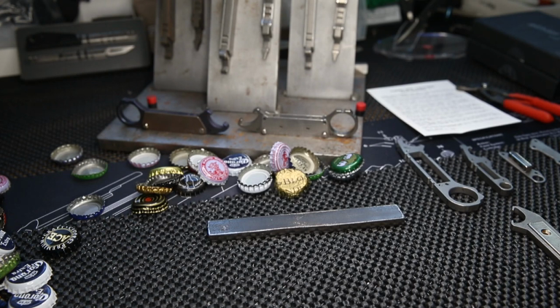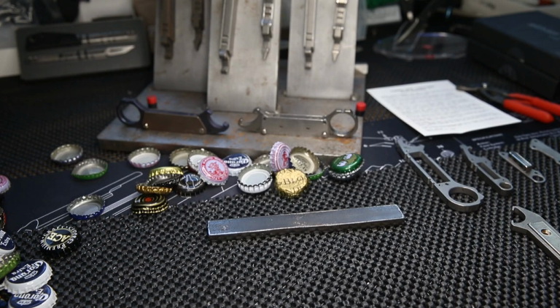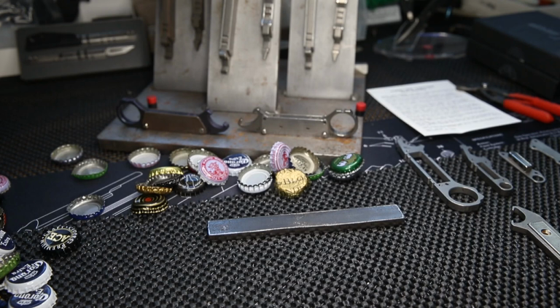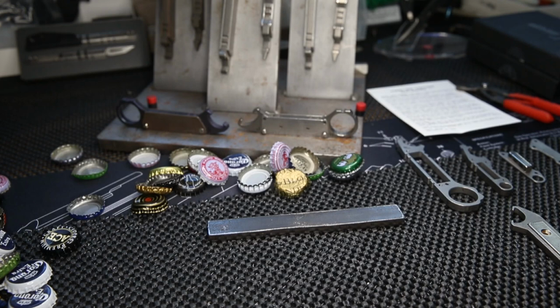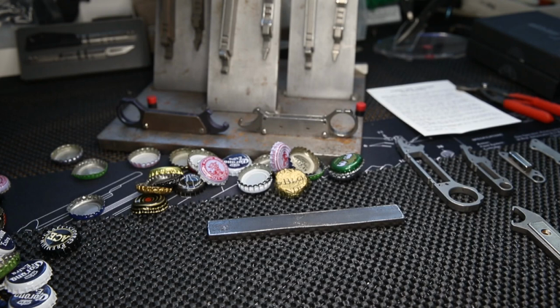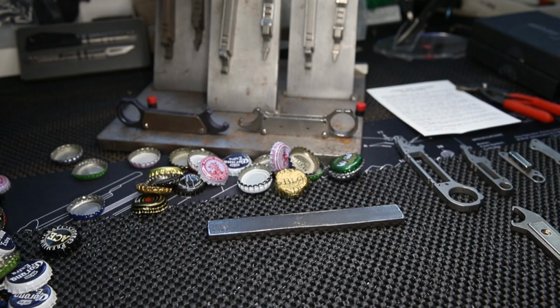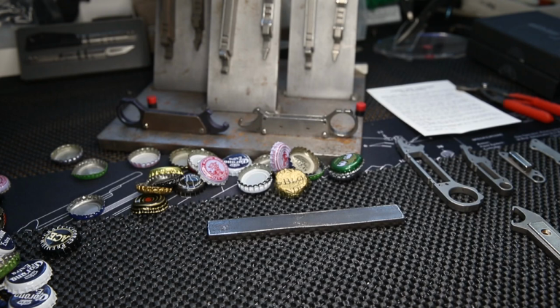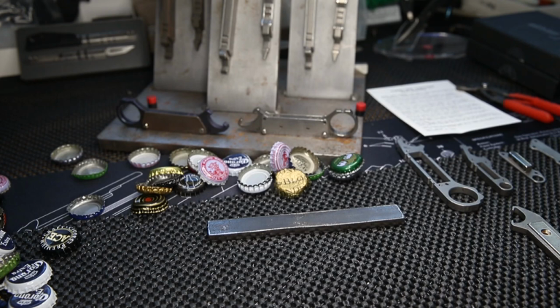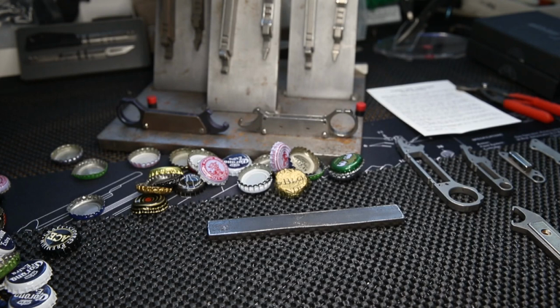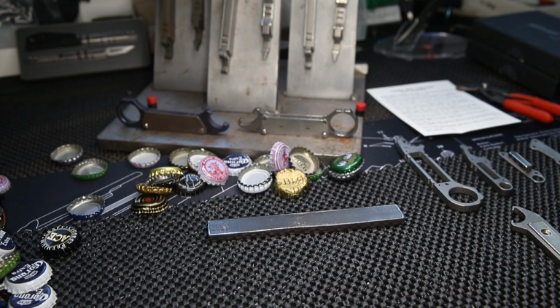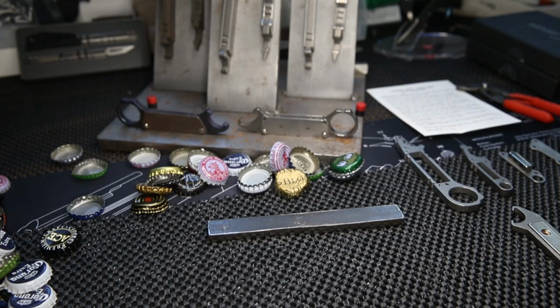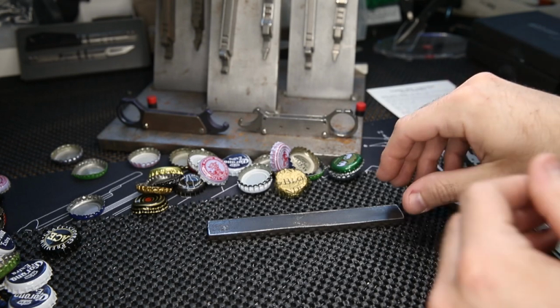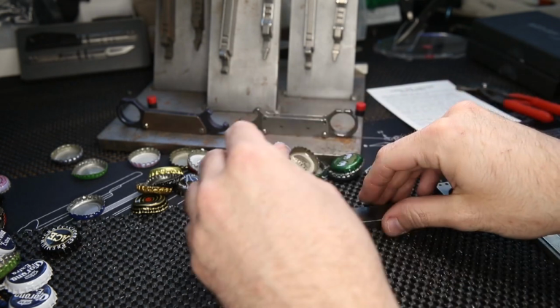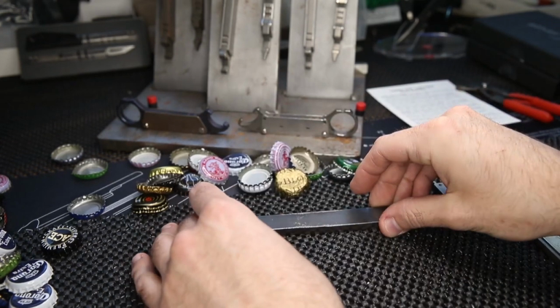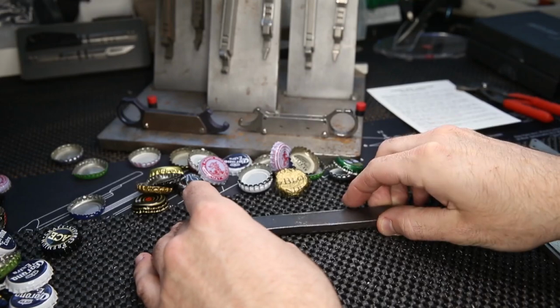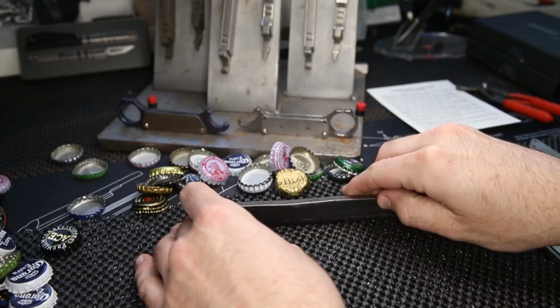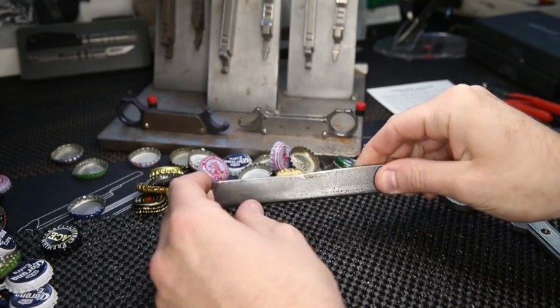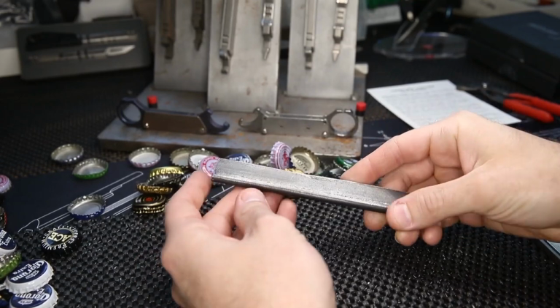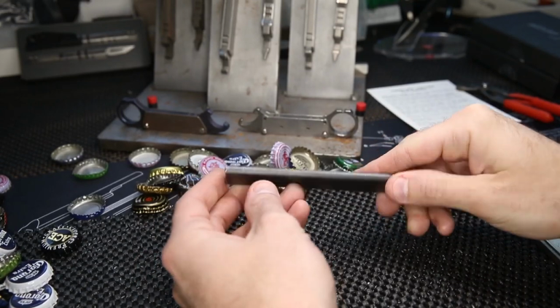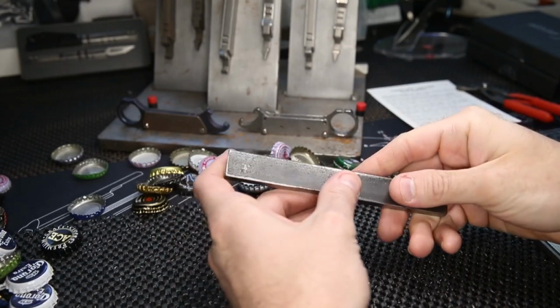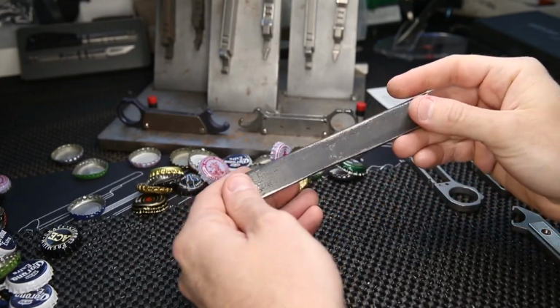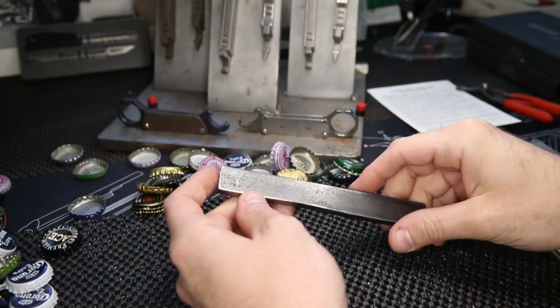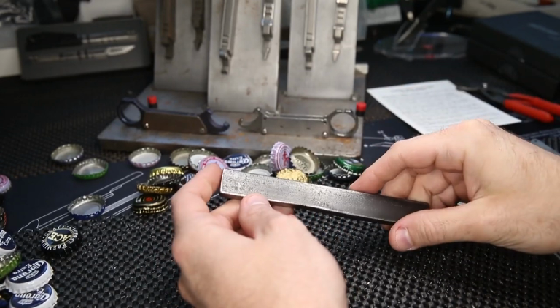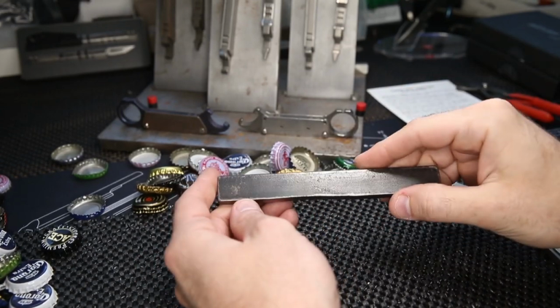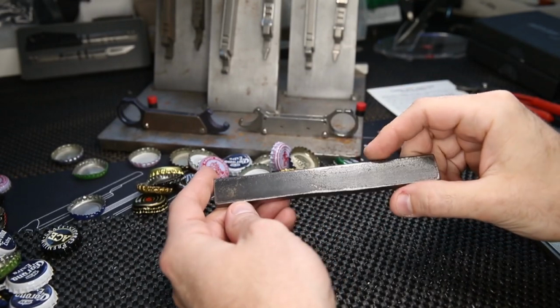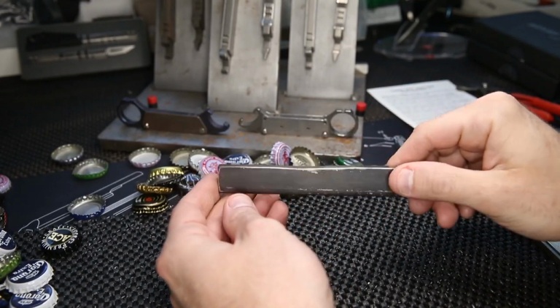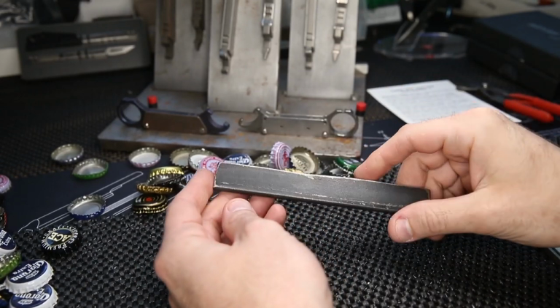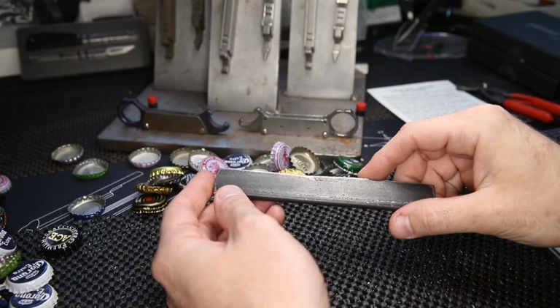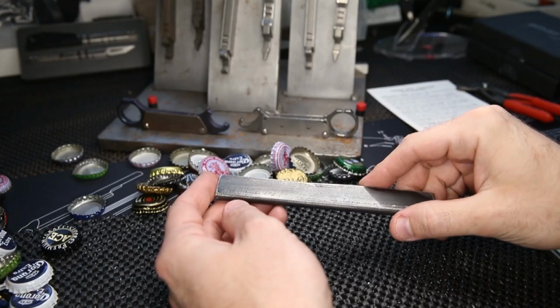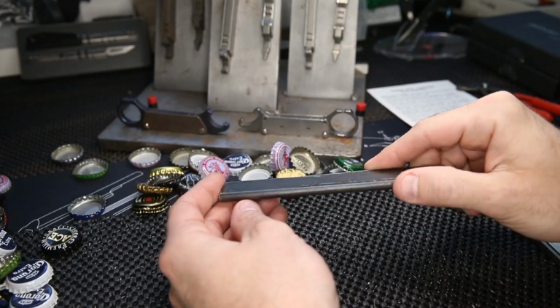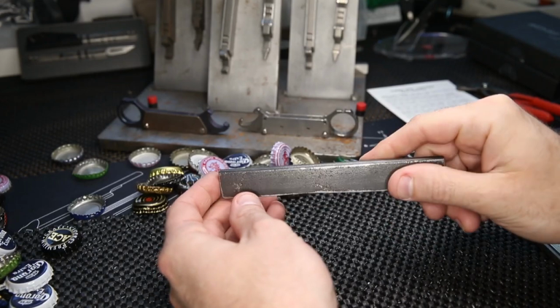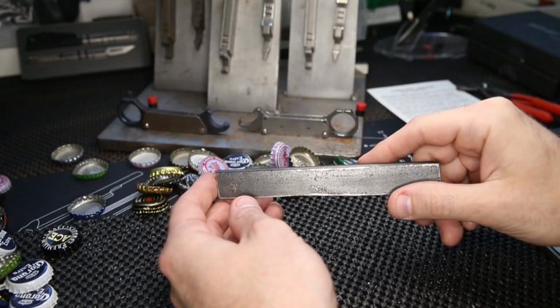My original intent was just to make a big, beefy bottle opener. I like the idea of using a big piece of steel and making a big, strong, sturdy bottle opener. But like most things I do, I go a little bit too complicated with things, then I backtrack.